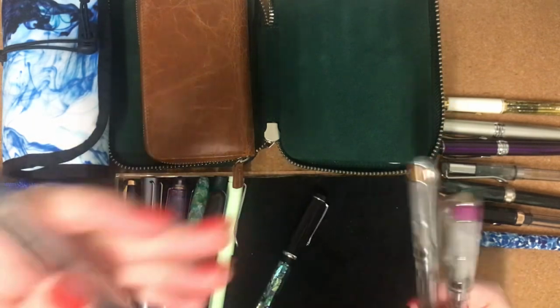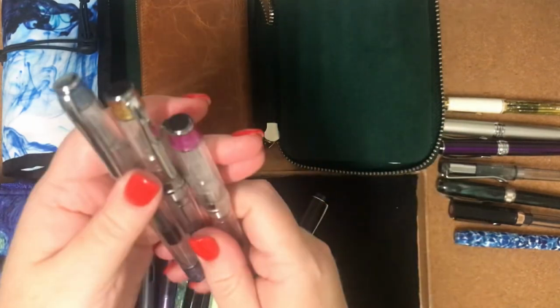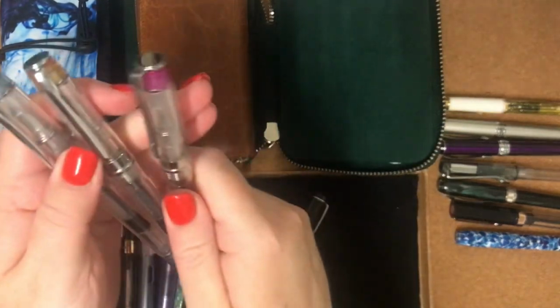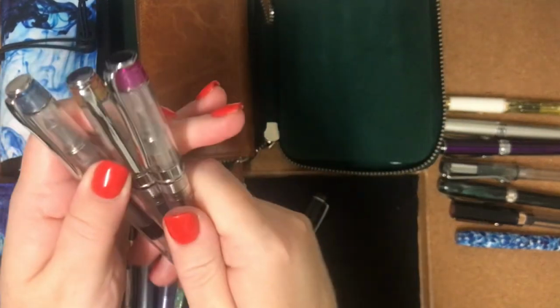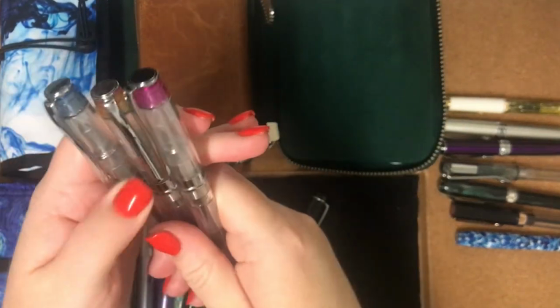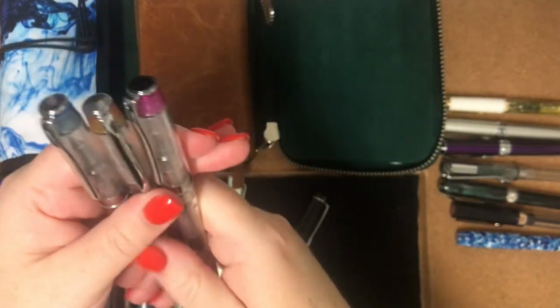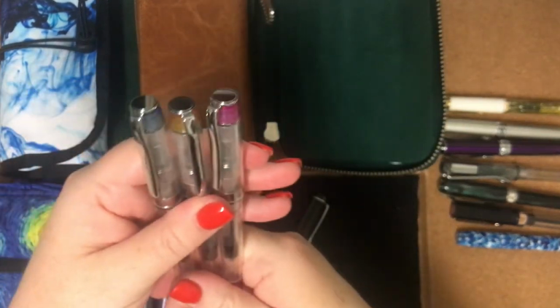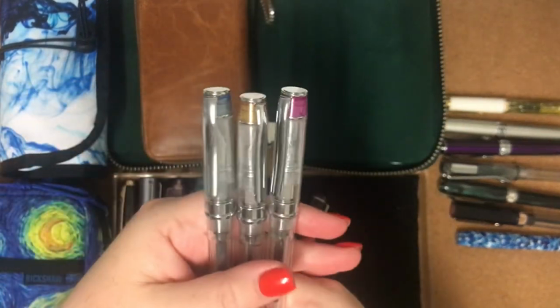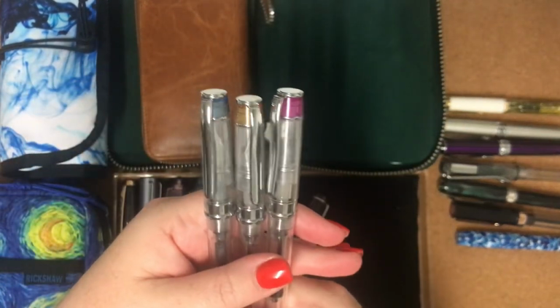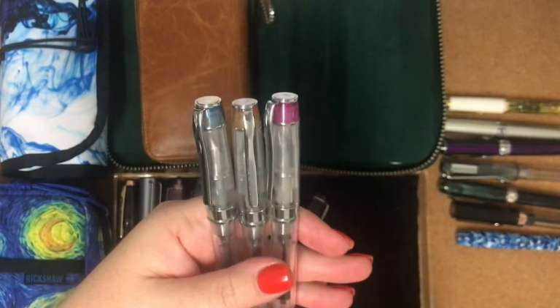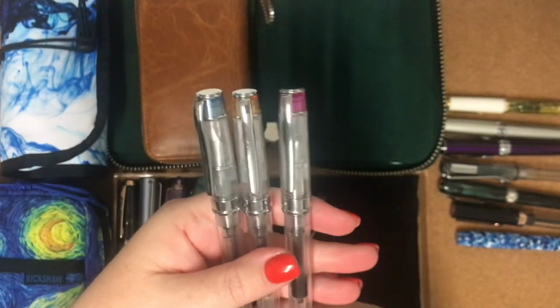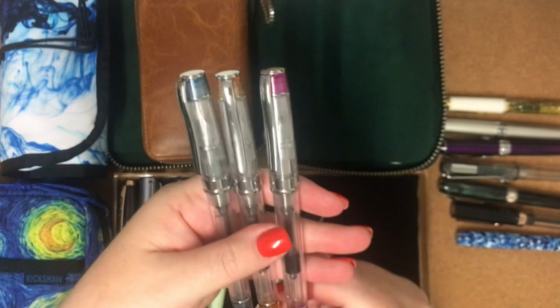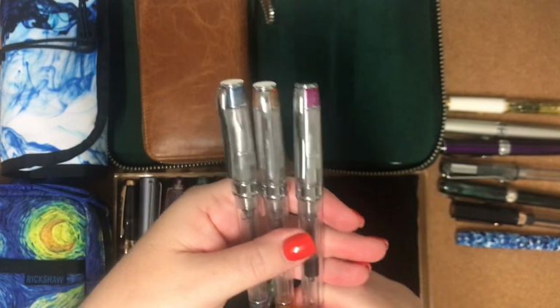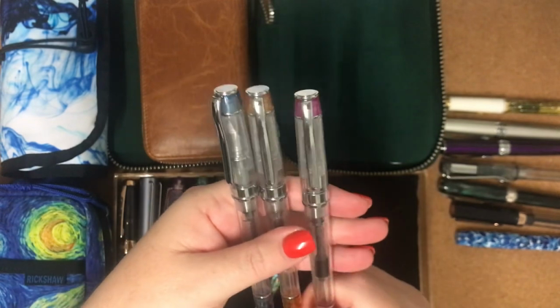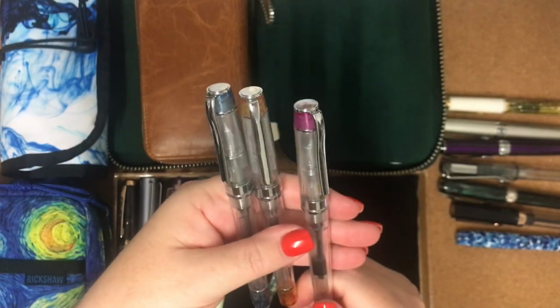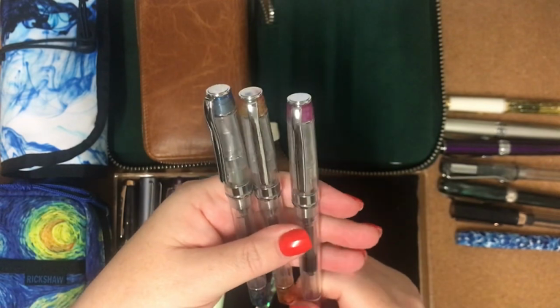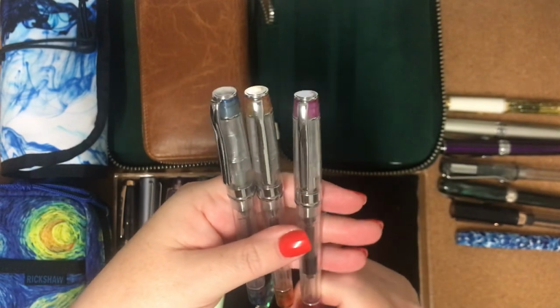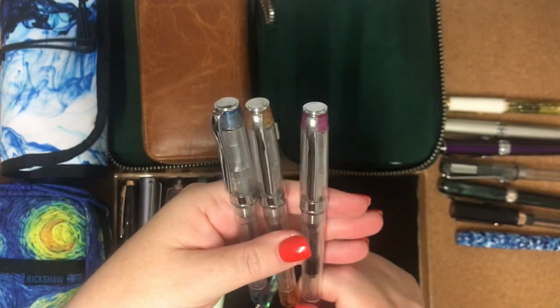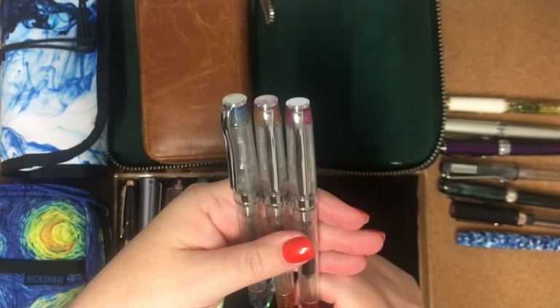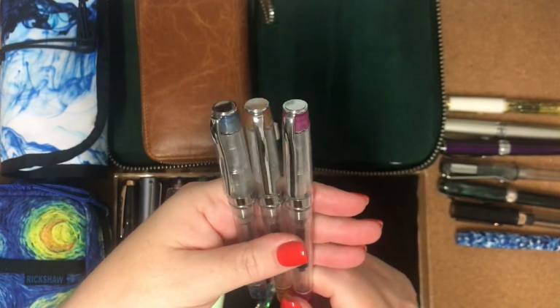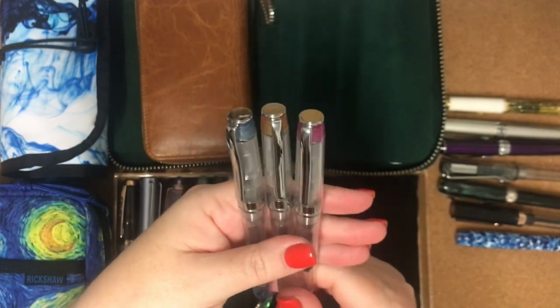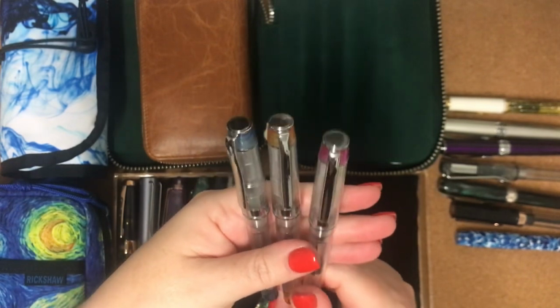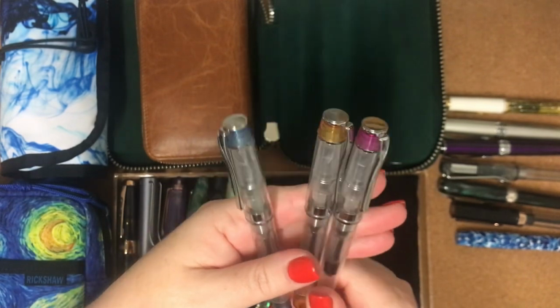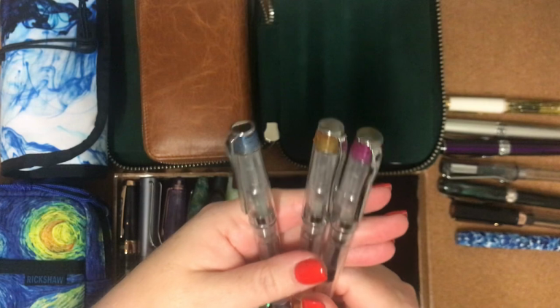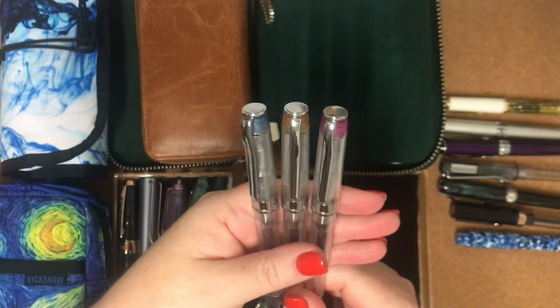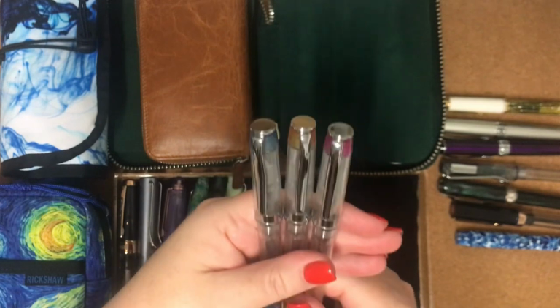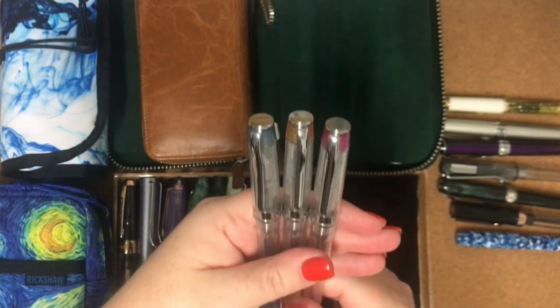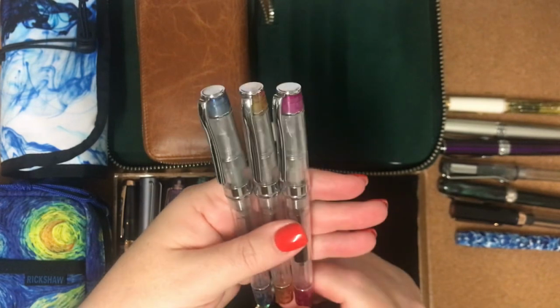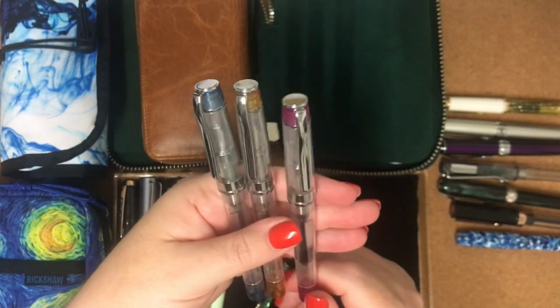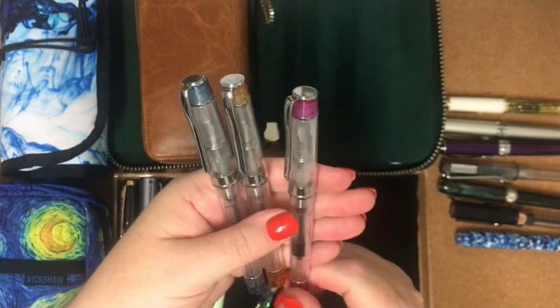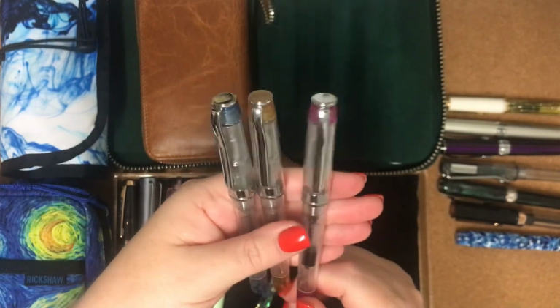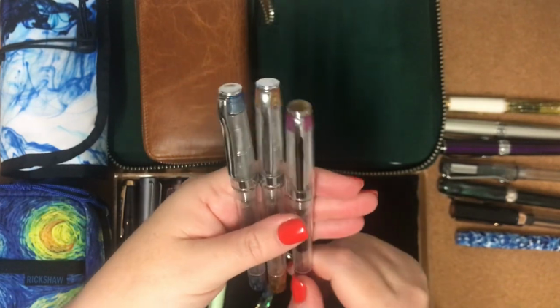Next three pens — you've seen me talk about these too. These are the Wingsong Demonstrators. They come with a fine nib and I've kept the pink one, the yellow one, and the blue one. They write really well.